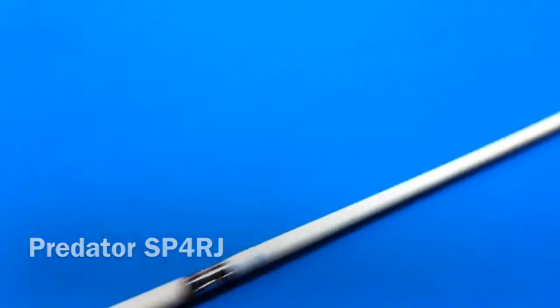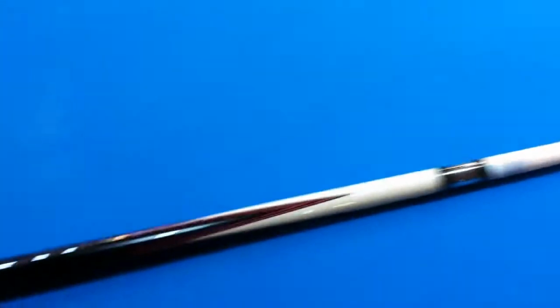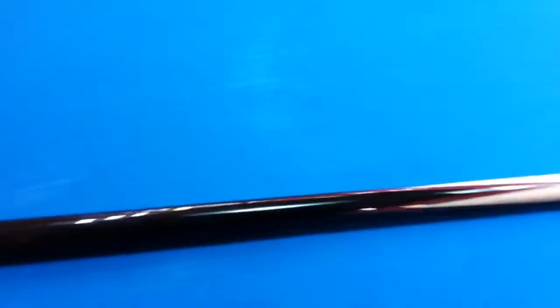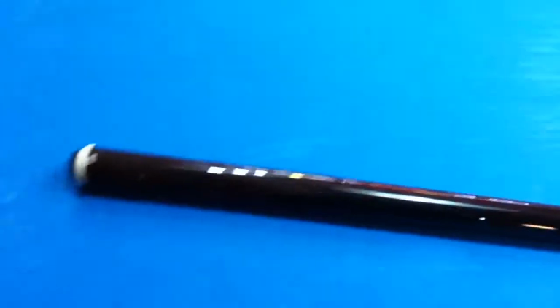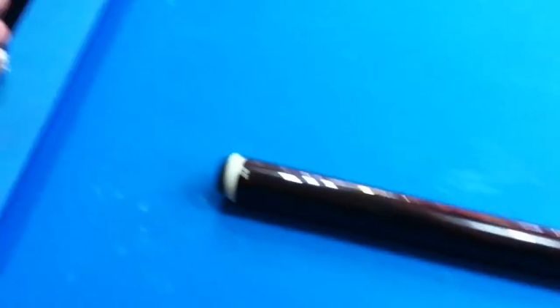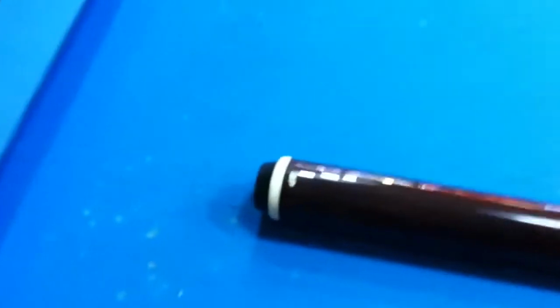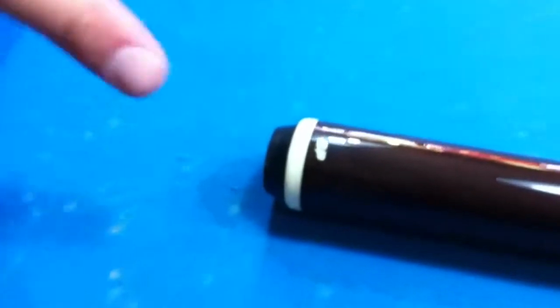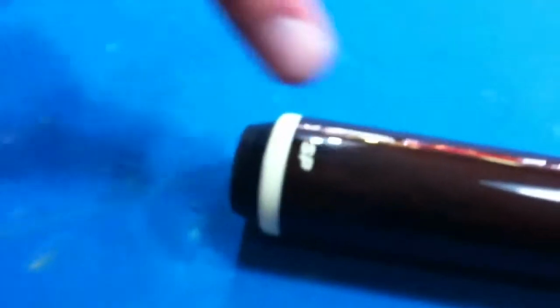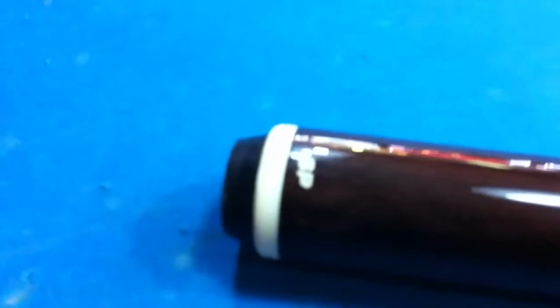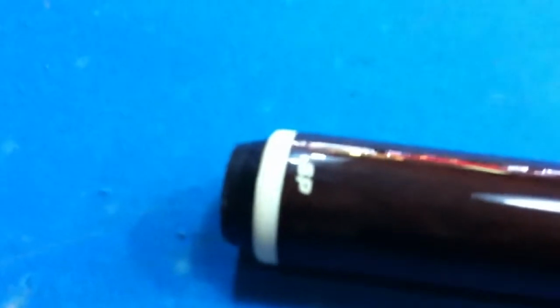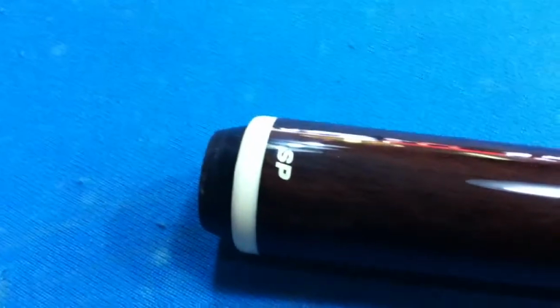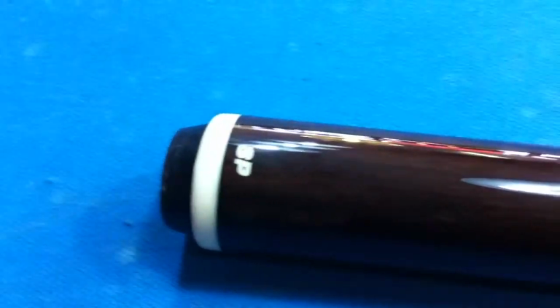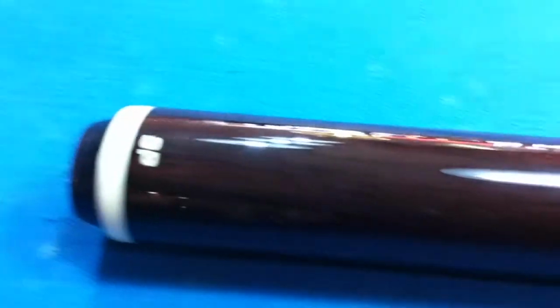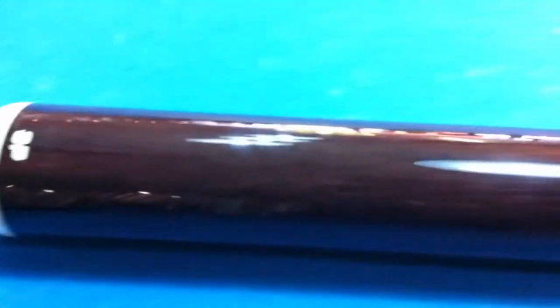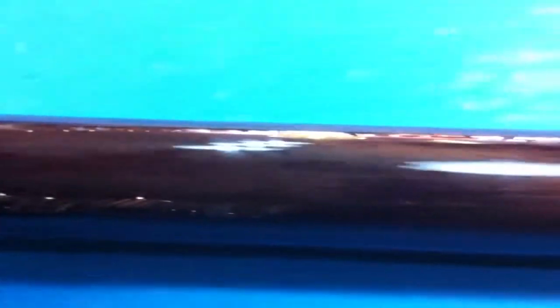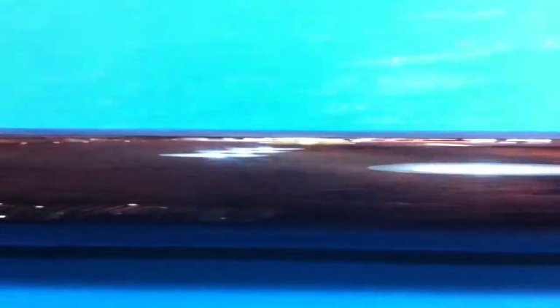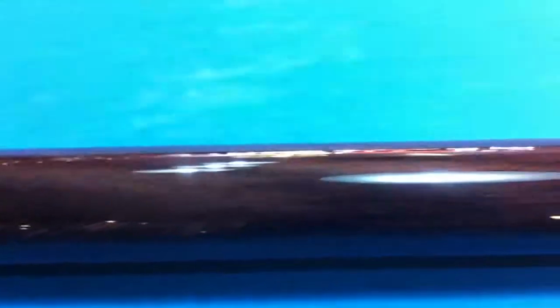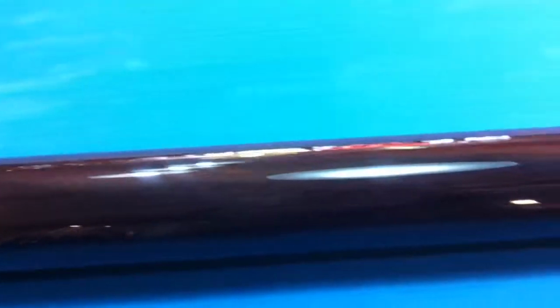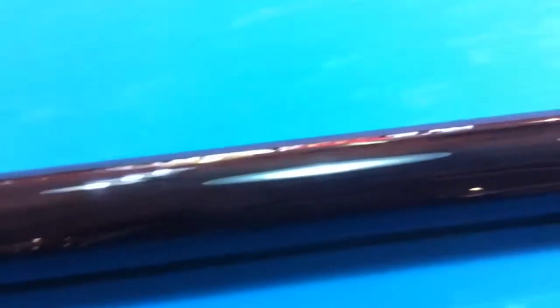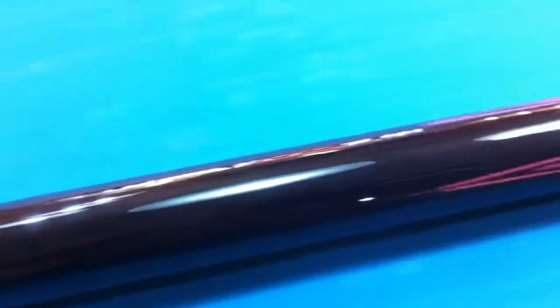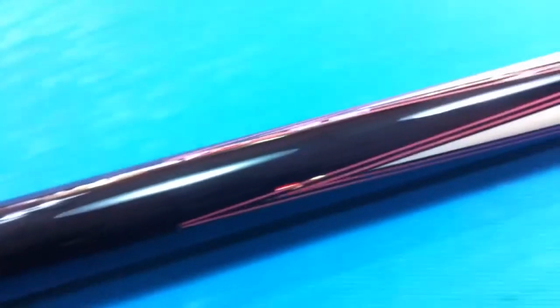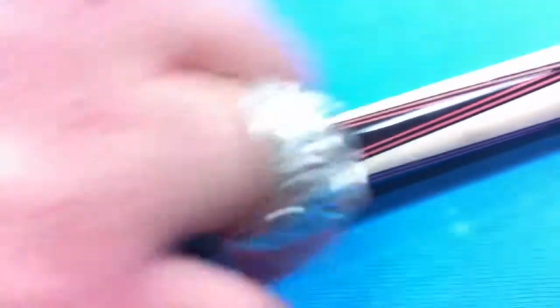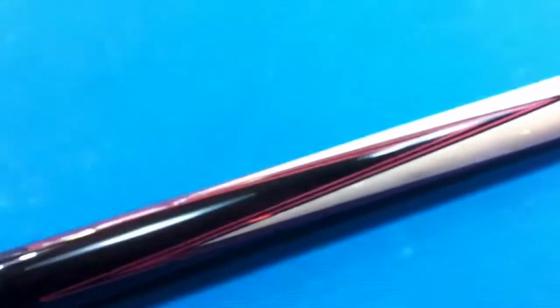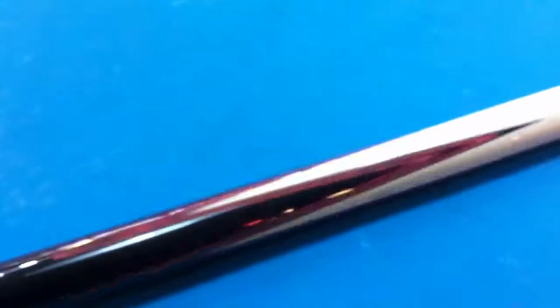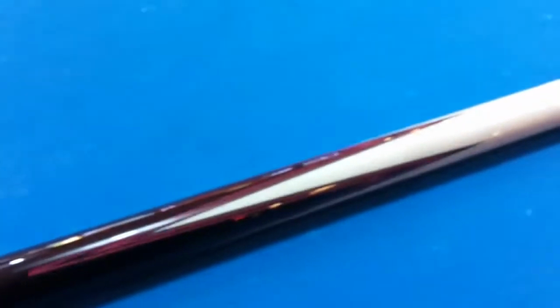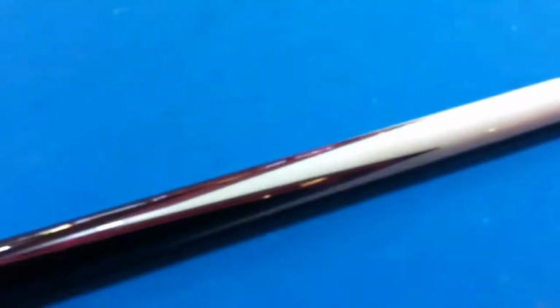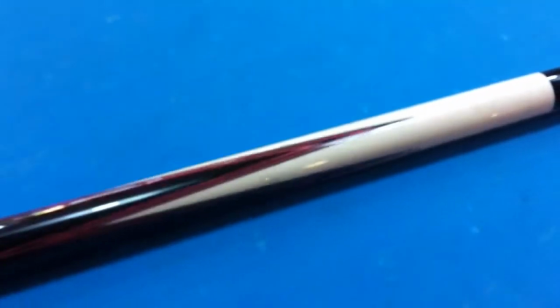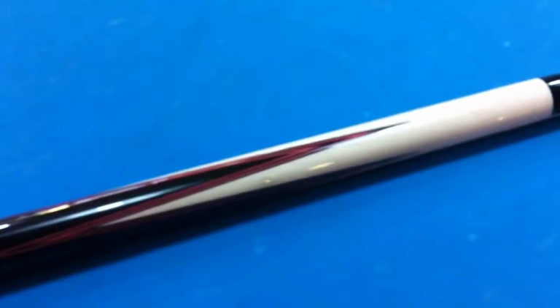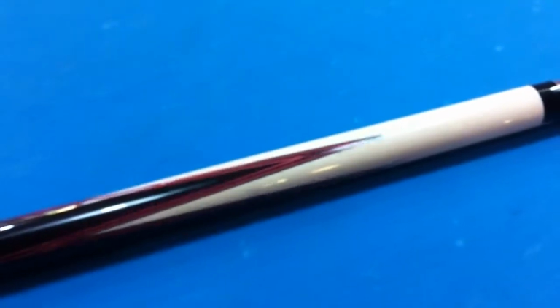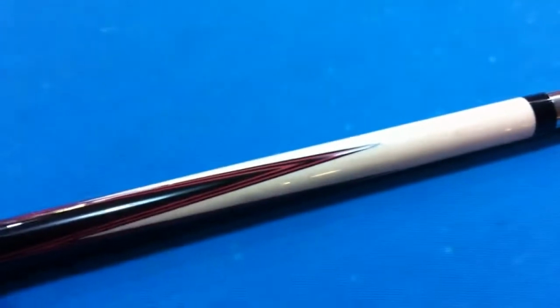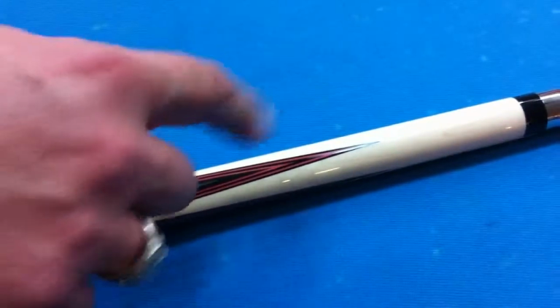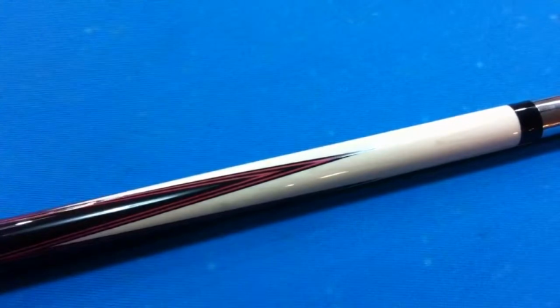This cue has South American Rosewood in the butt and the handle. It goes into four-star splice points with red veneers.